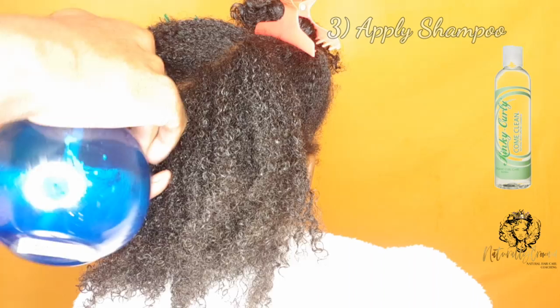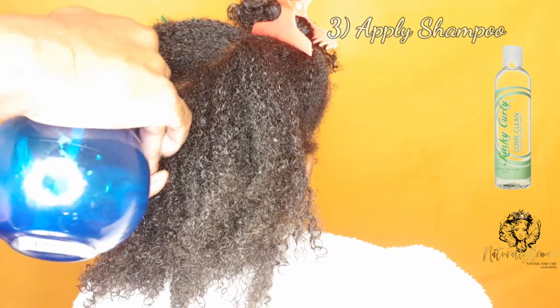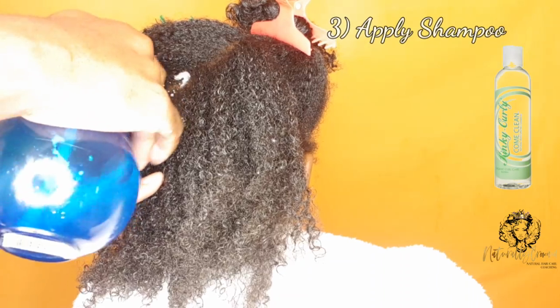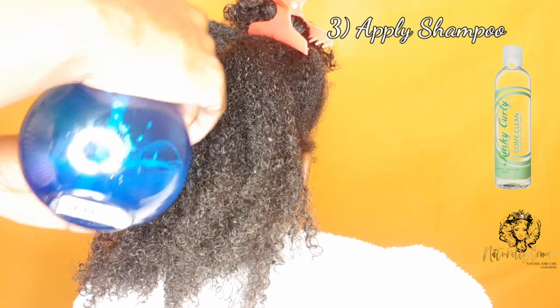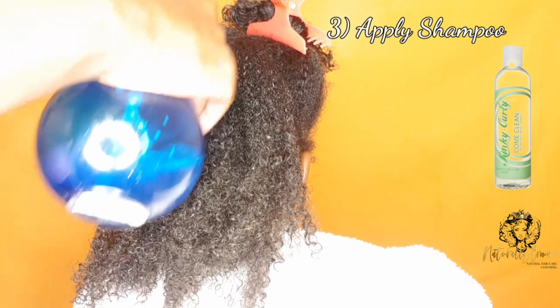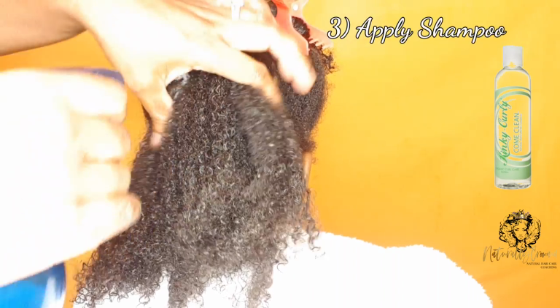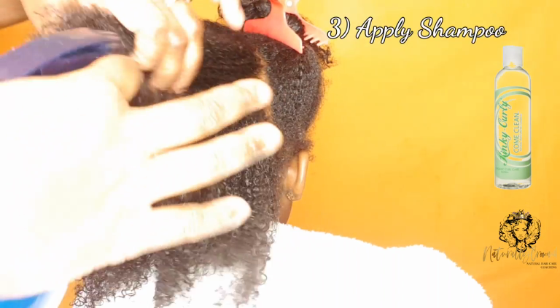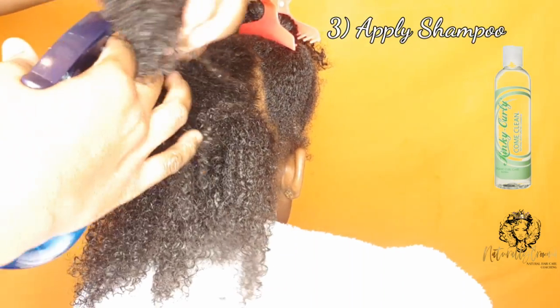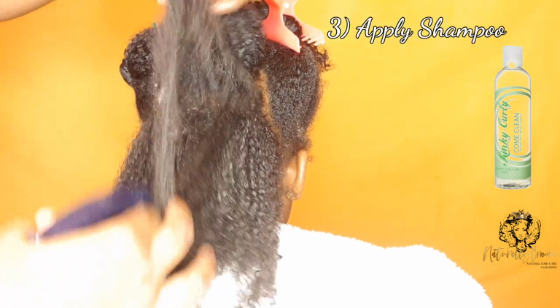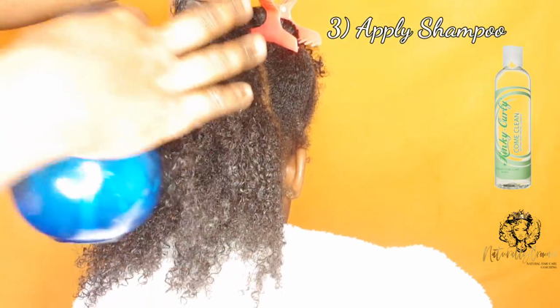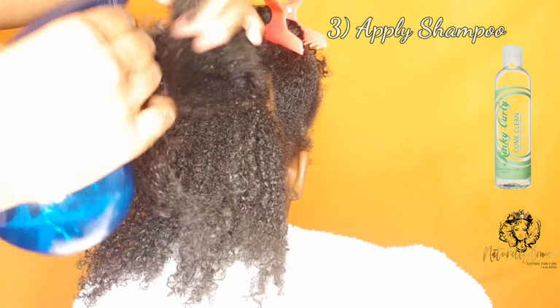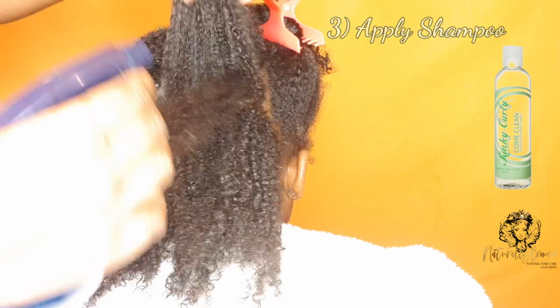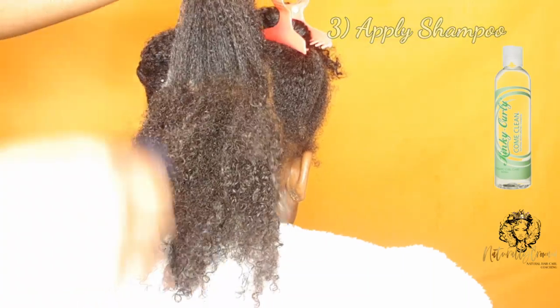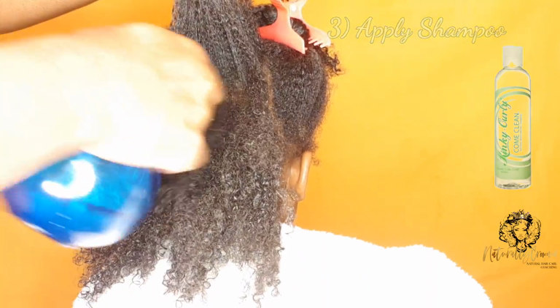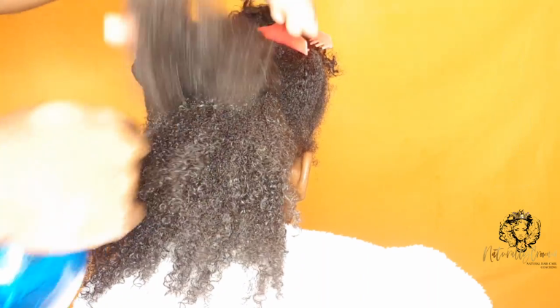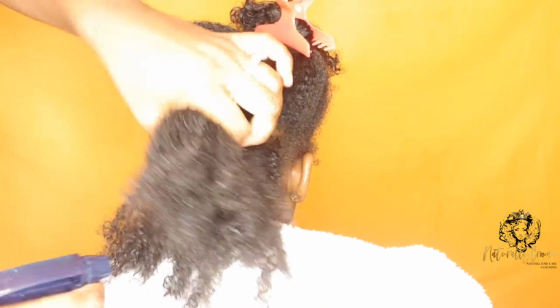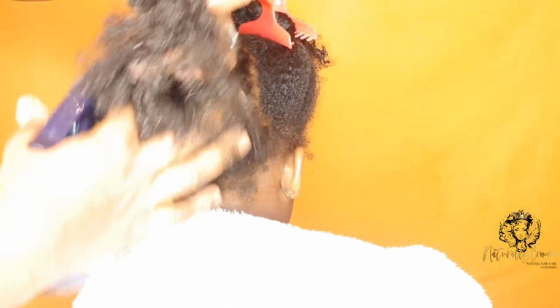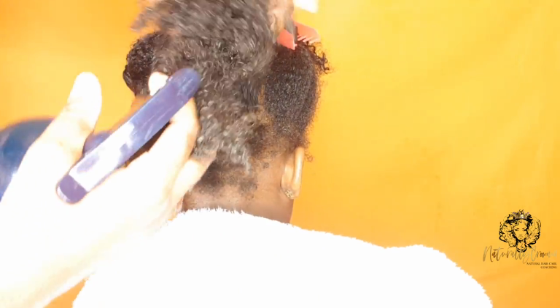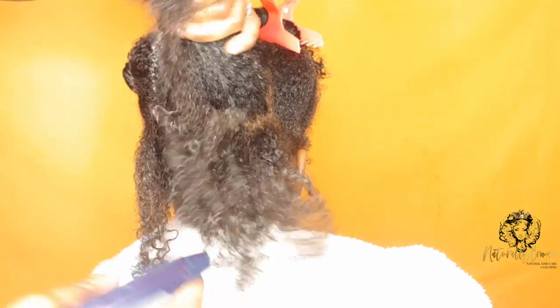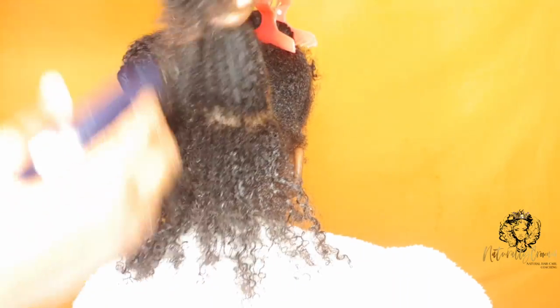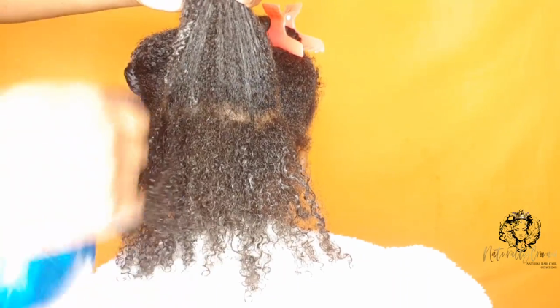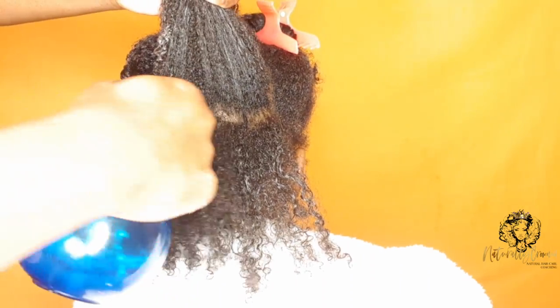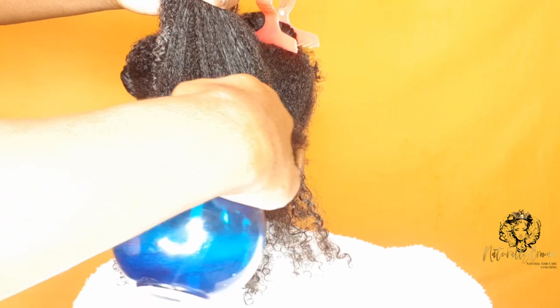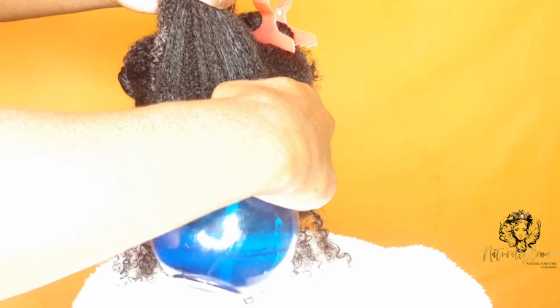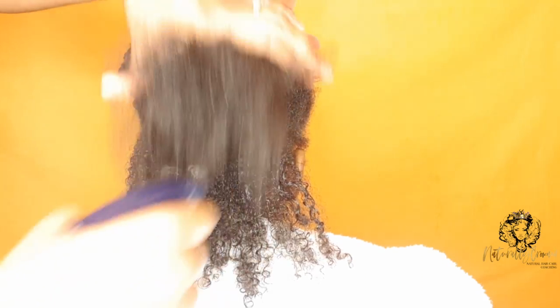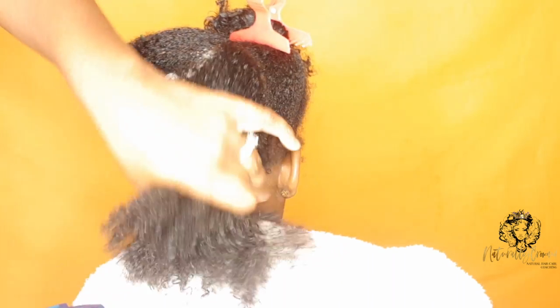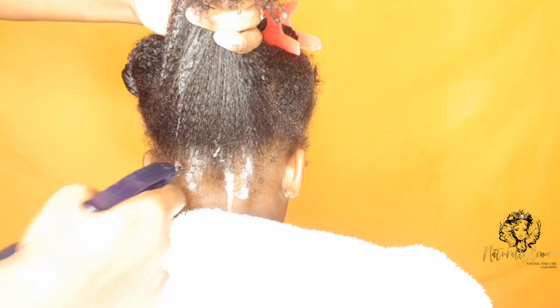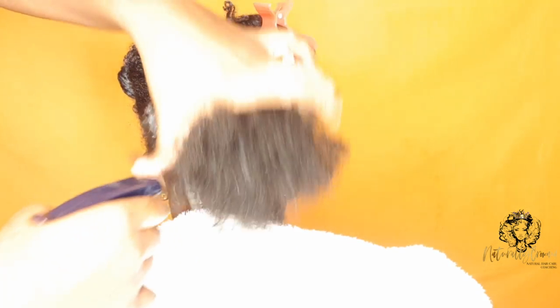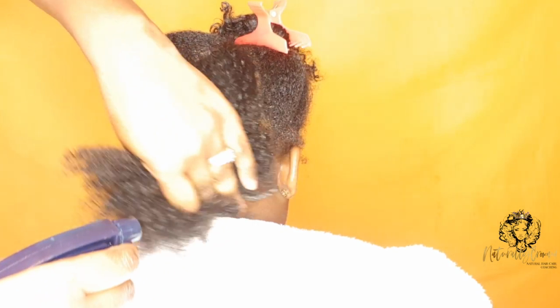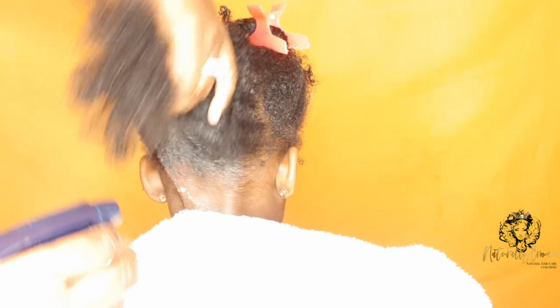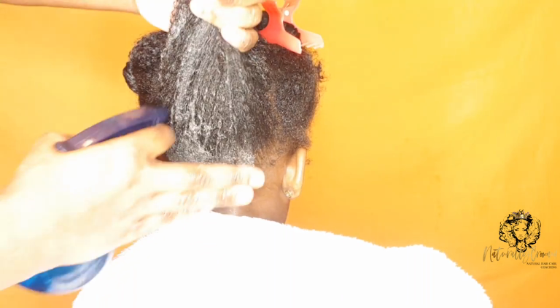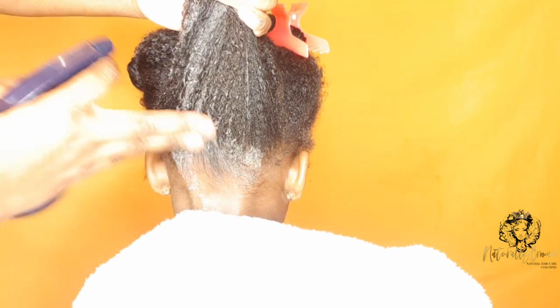Step three is to apply the shampoo. A top tip for you: I usually dilute the shampoo and put it in a spray bottle. This saves so much product and also helps to apply the shampoo easily, targeting specific areas when needed — for example, the scalp.